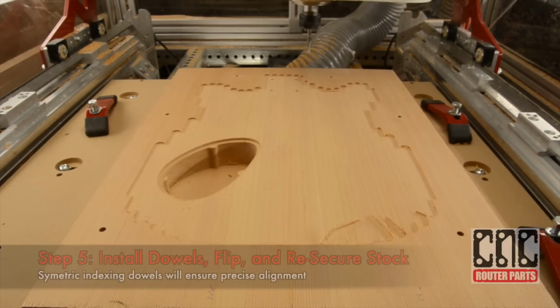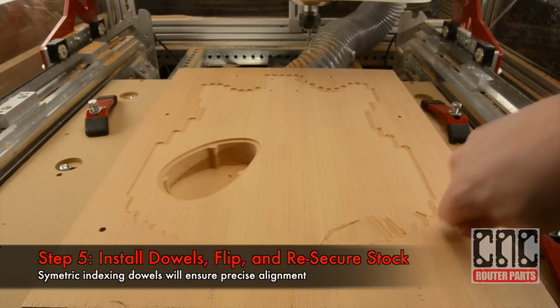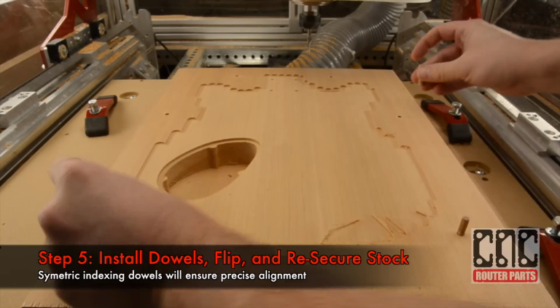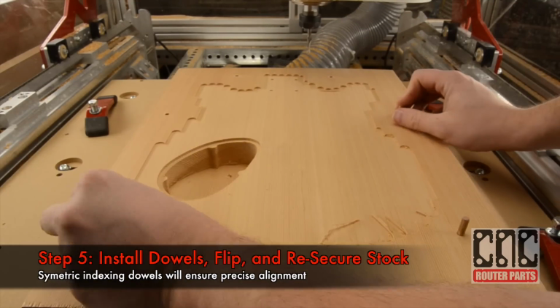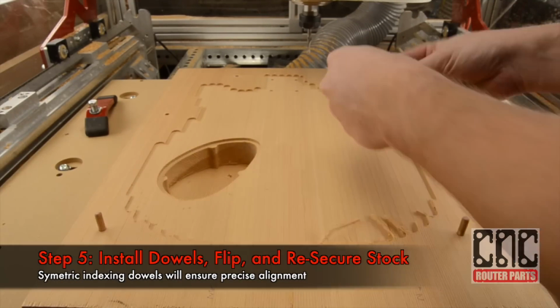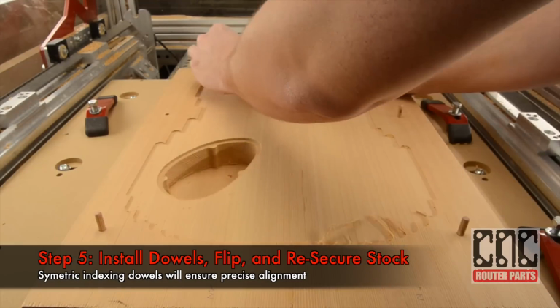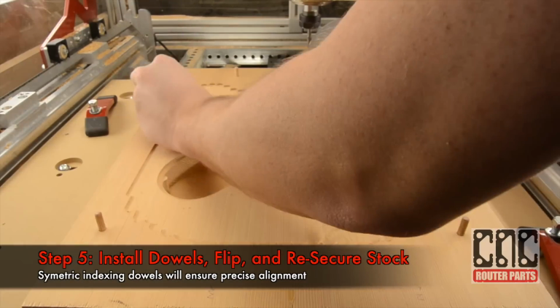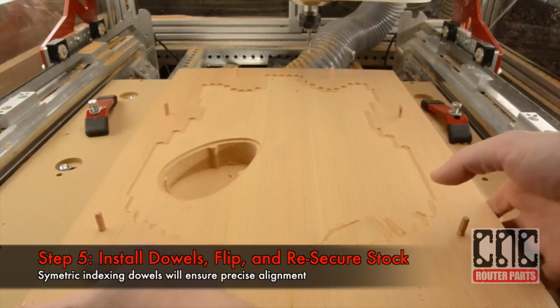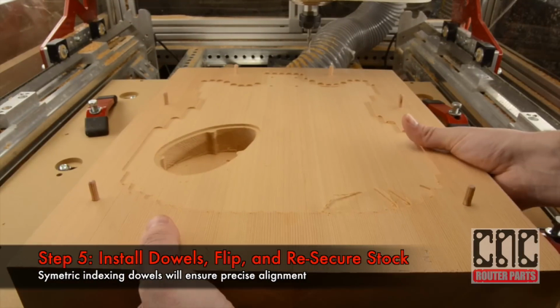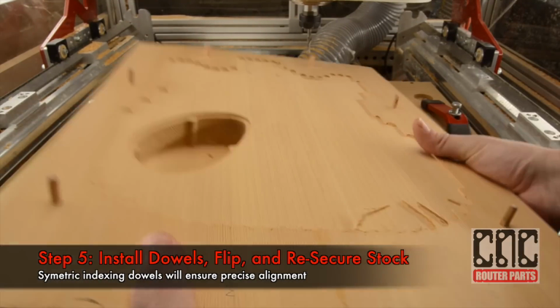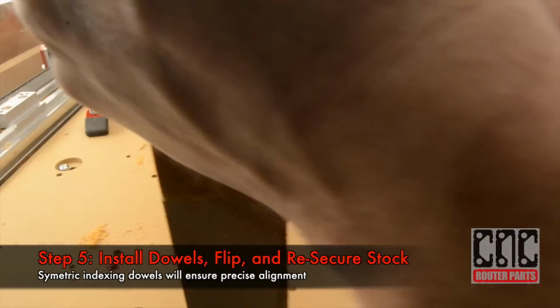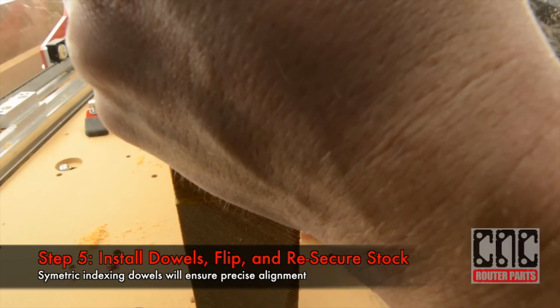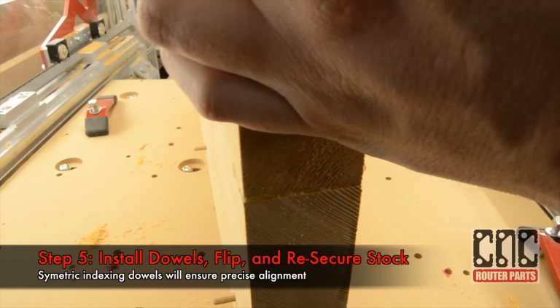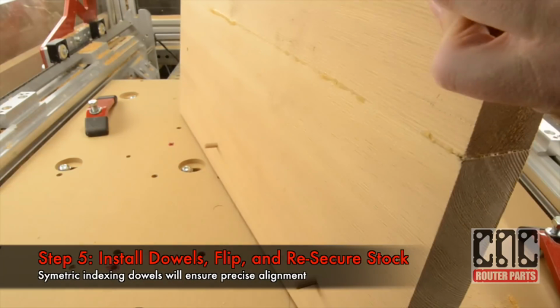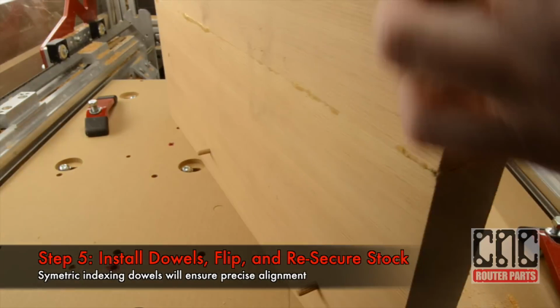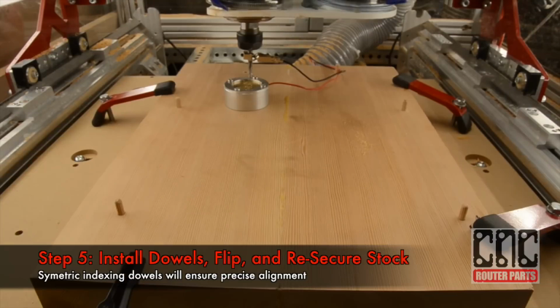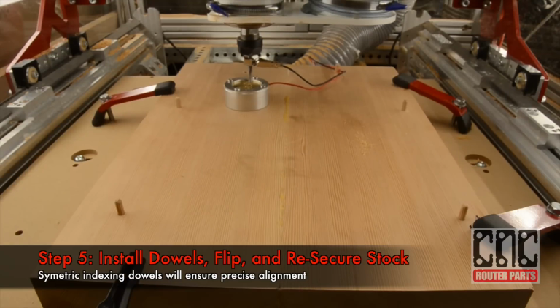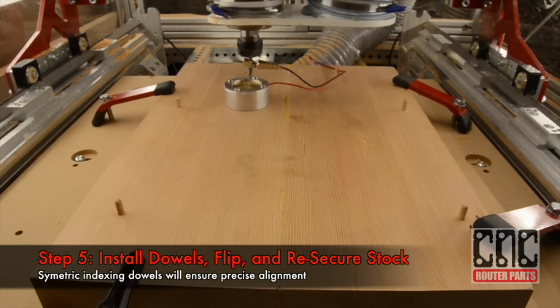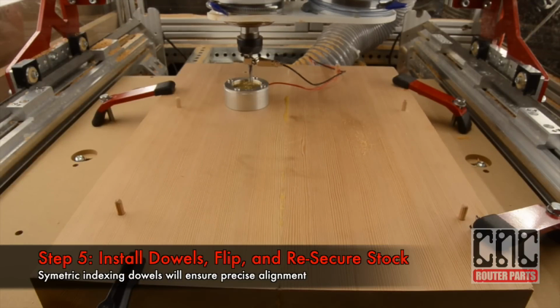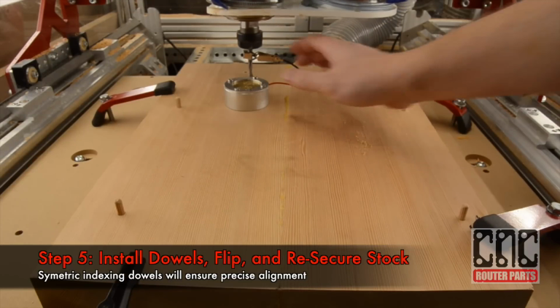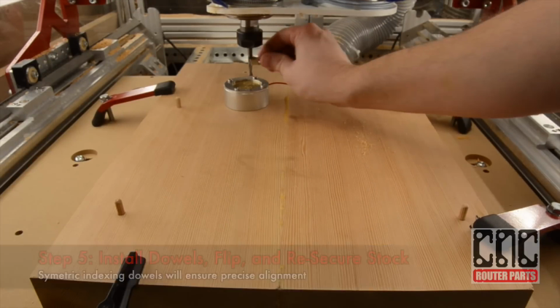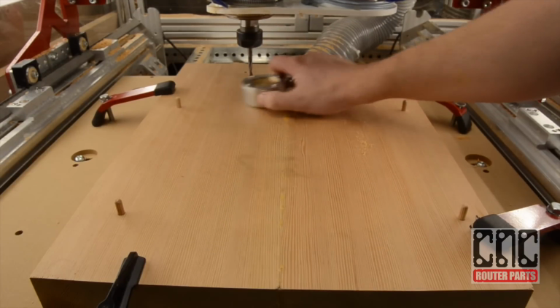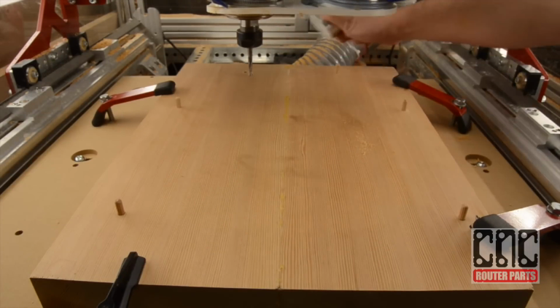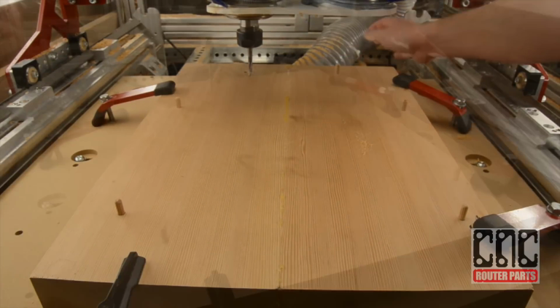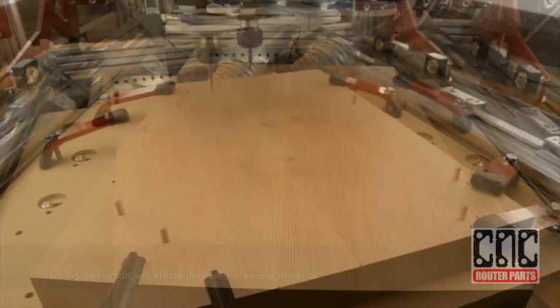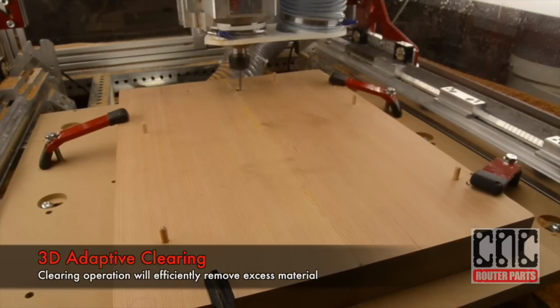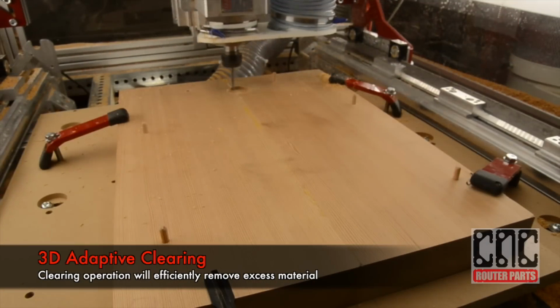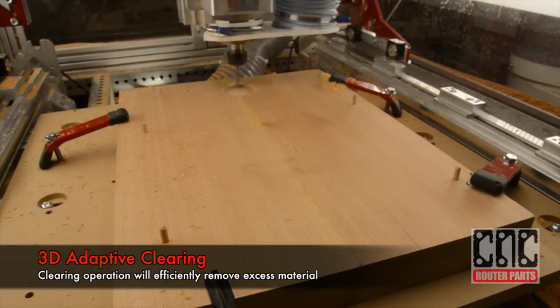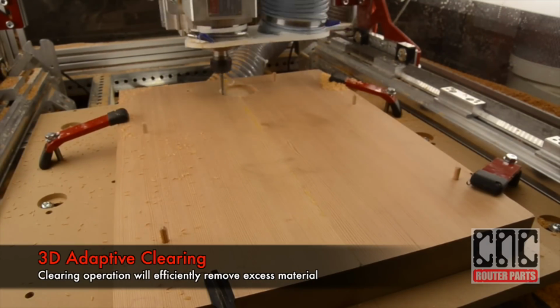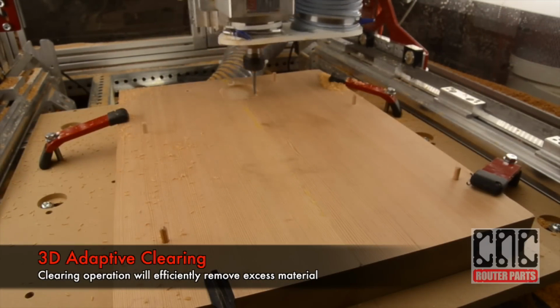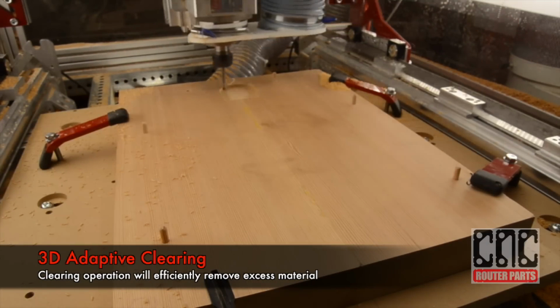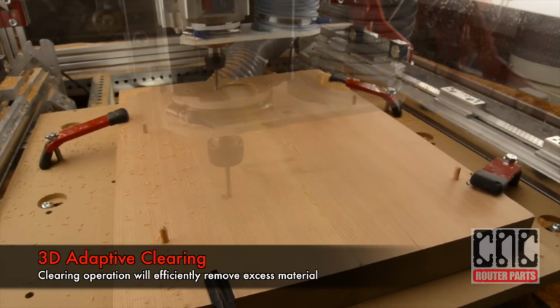I'll install the dowels and flip and re-secure the stock. And just to be safe, I'll re-zero the tool. Now I can load and run the top side G-code.